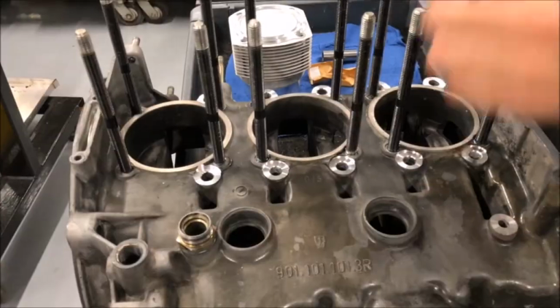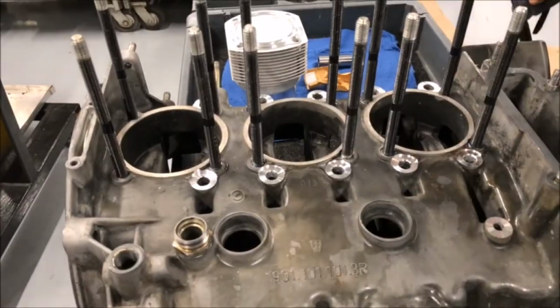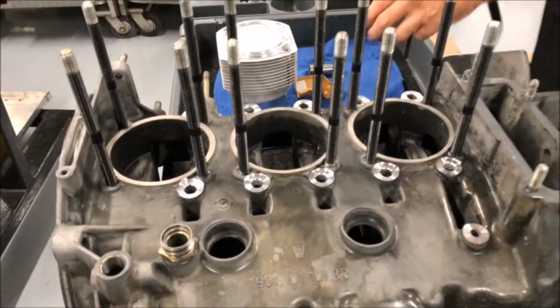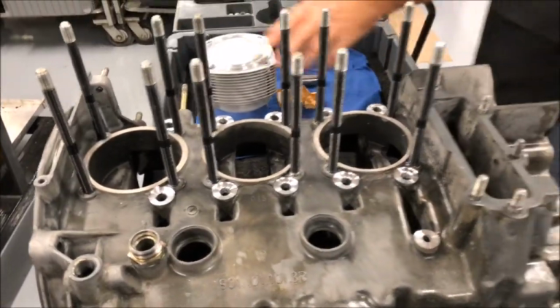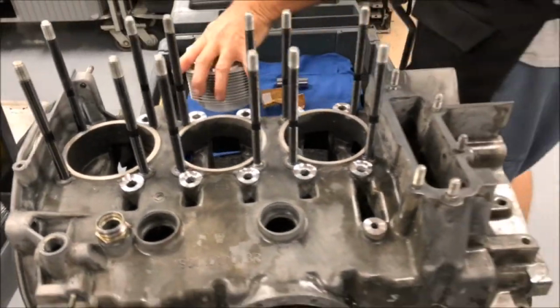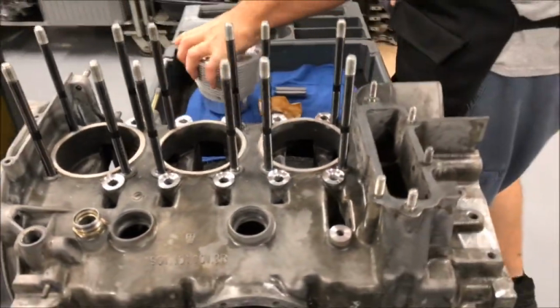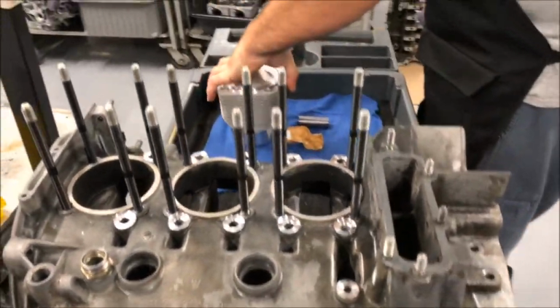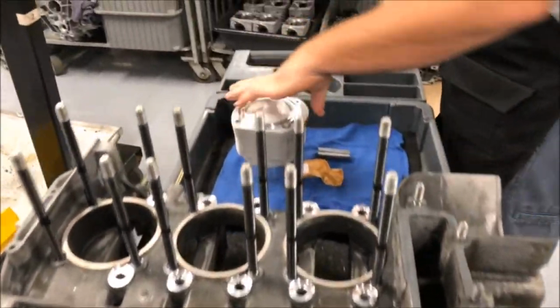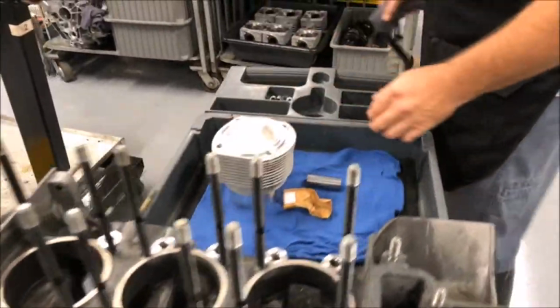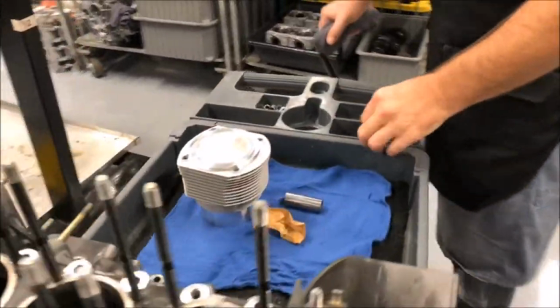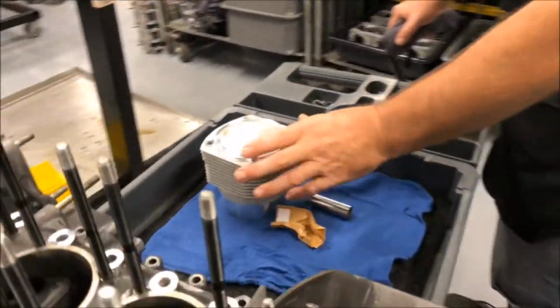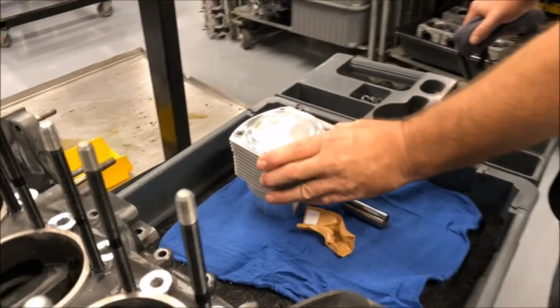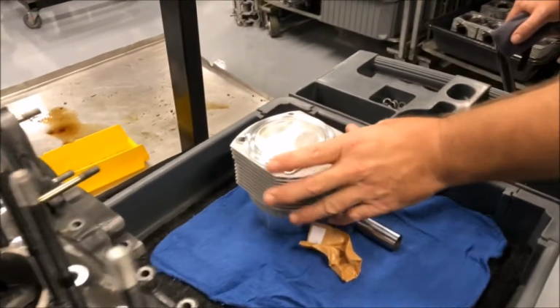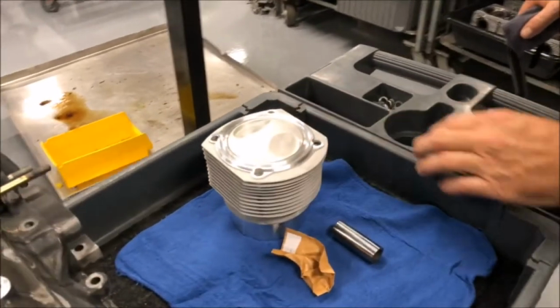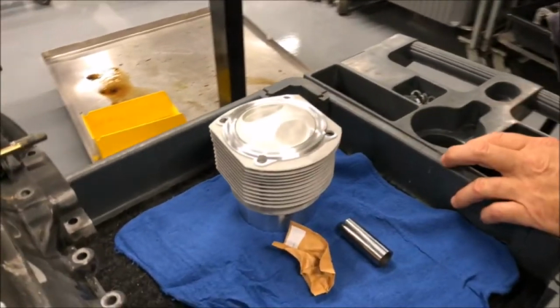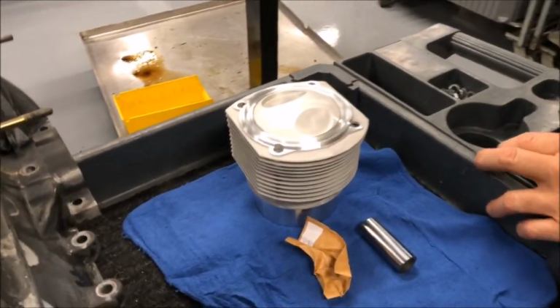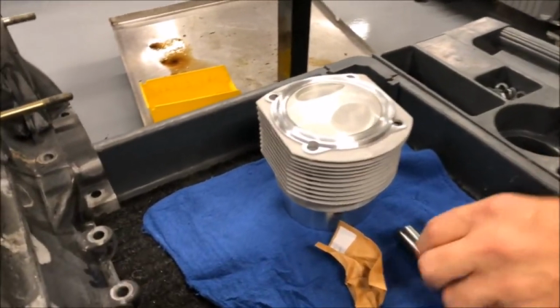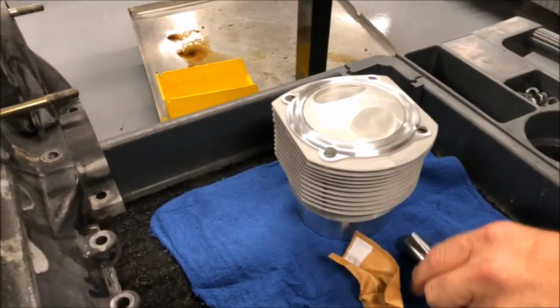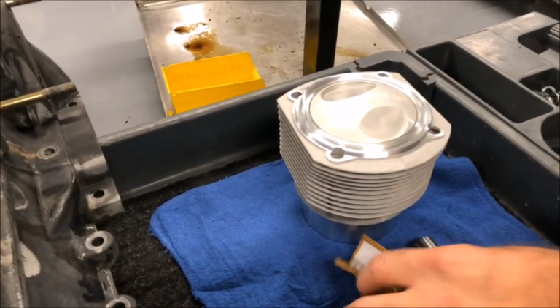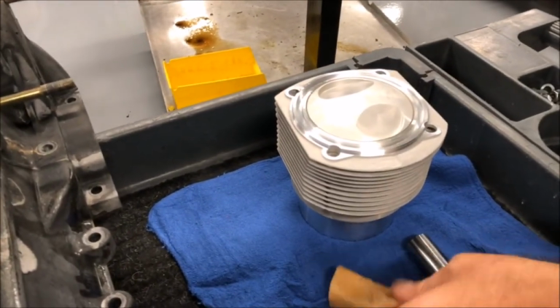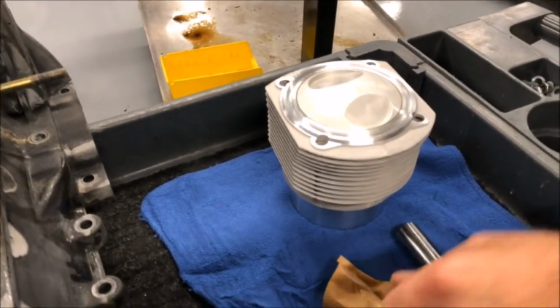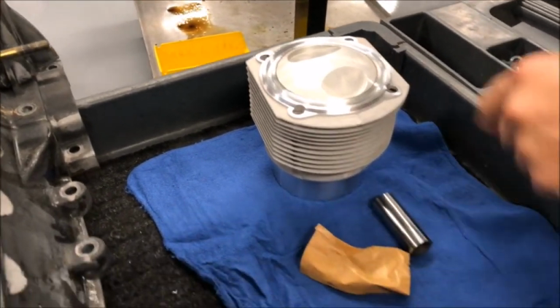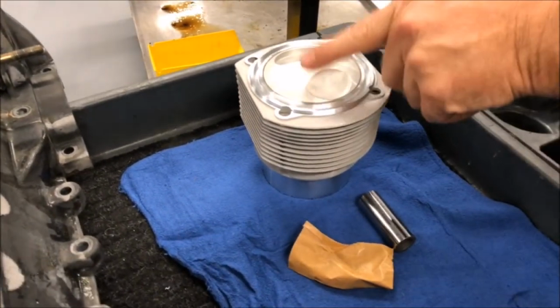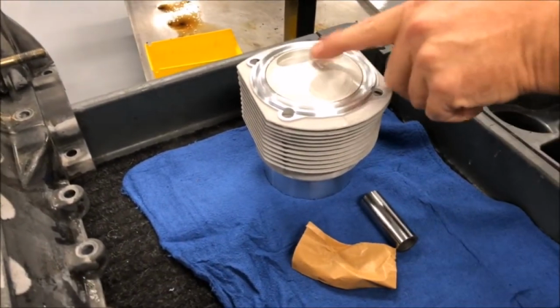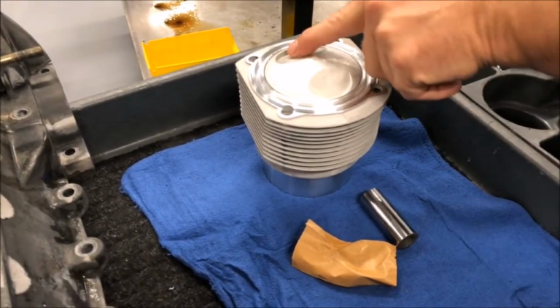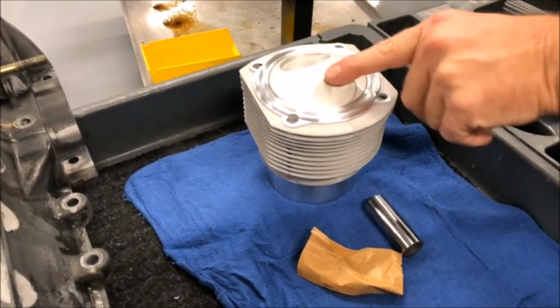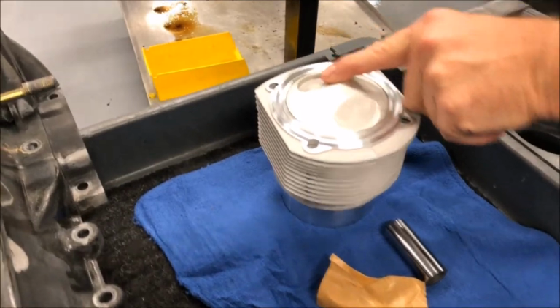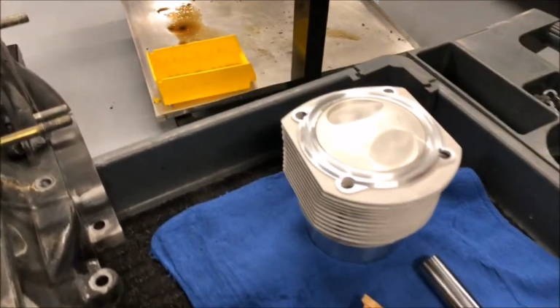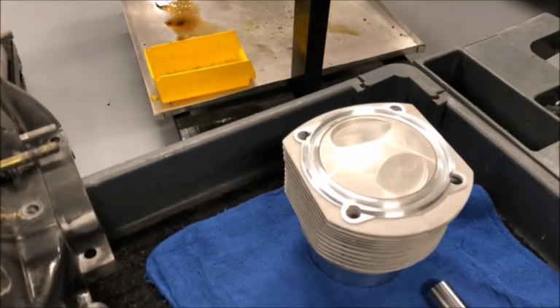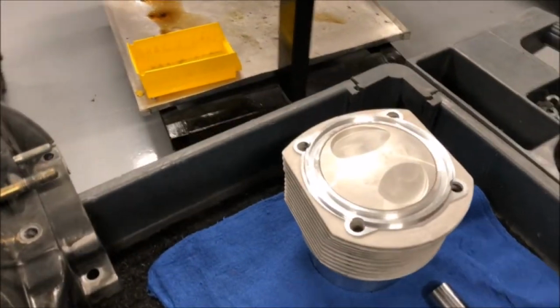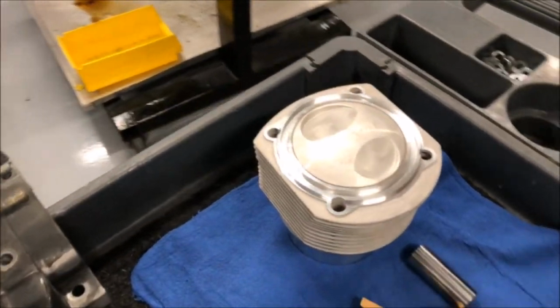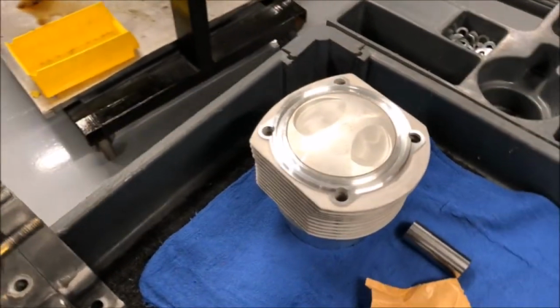Here are the pistons and cylinders we're using for that. These are also the Mahler replacements — wrist pins, clips. You can see there's a little bit of a dome on that there, so those are going to work really well.